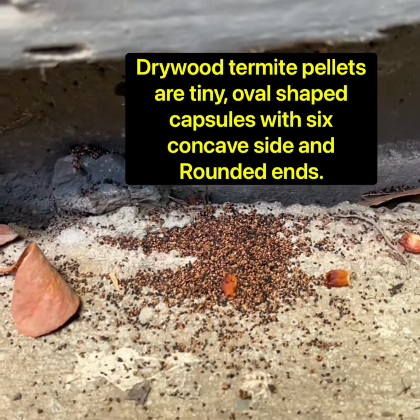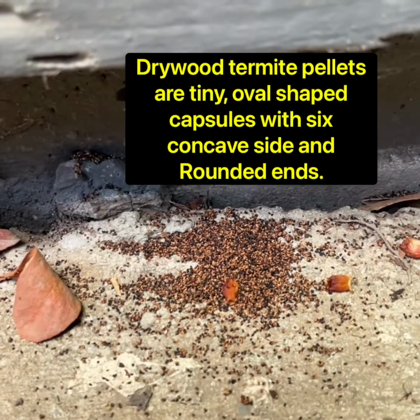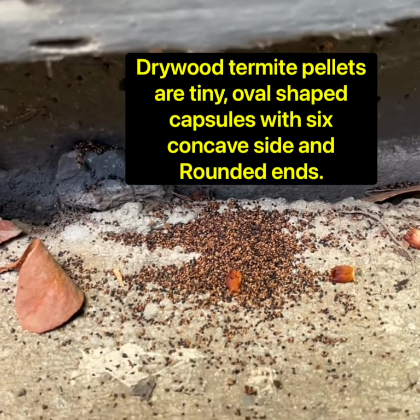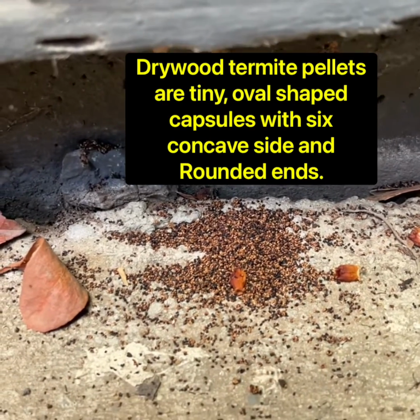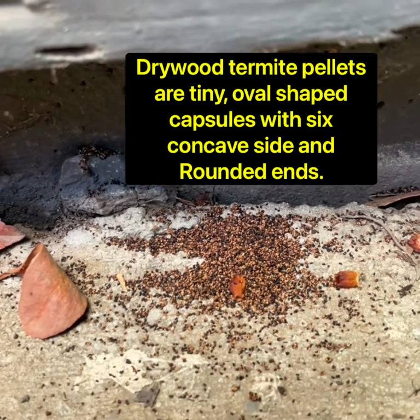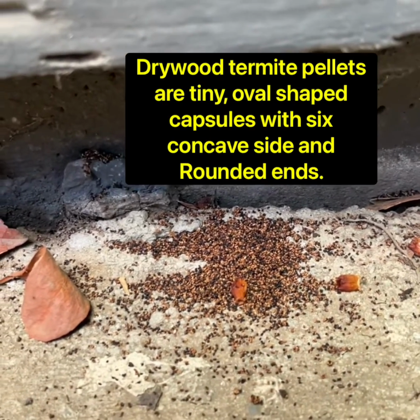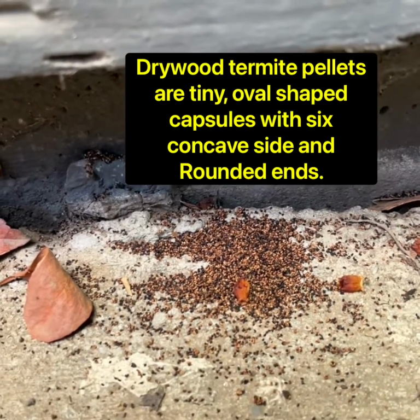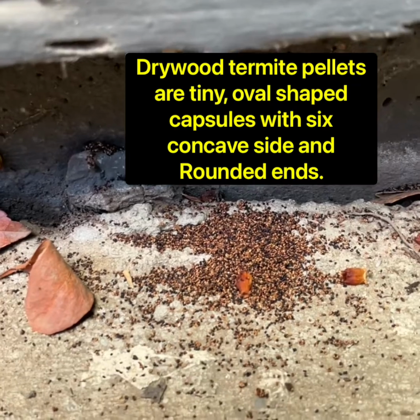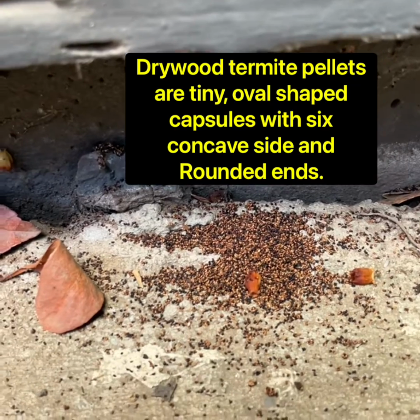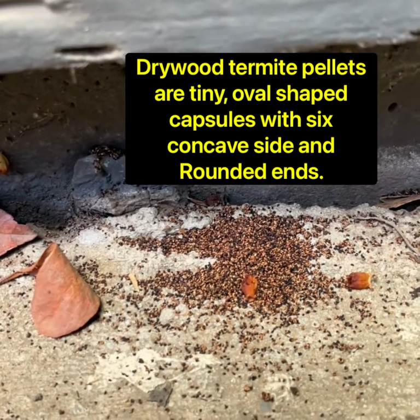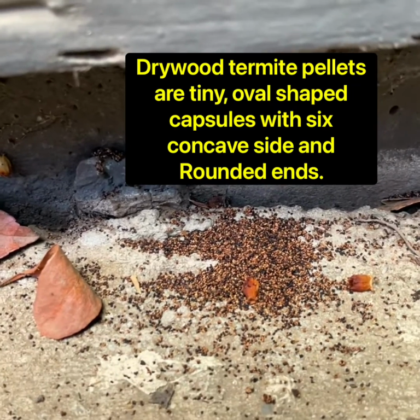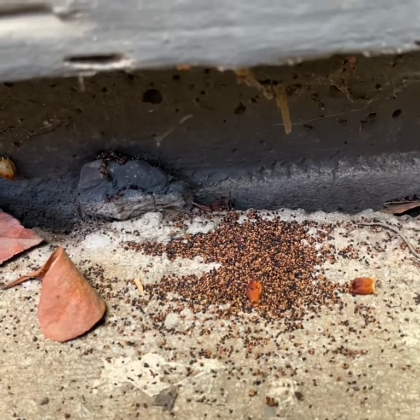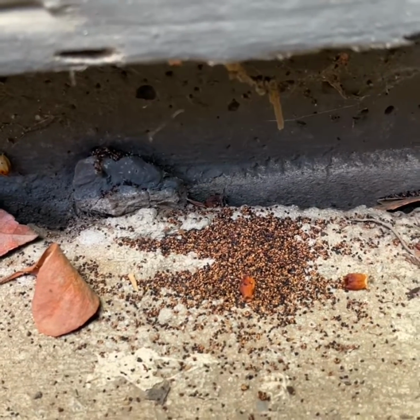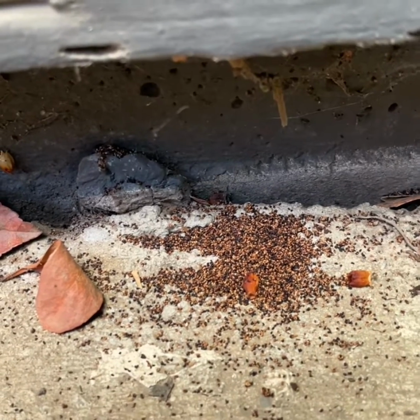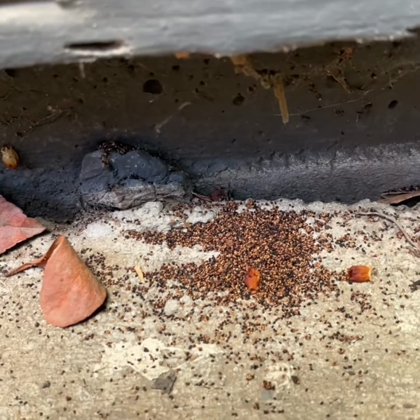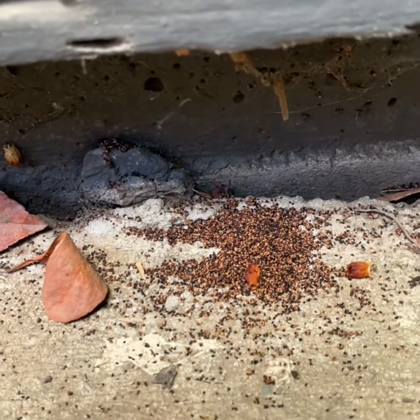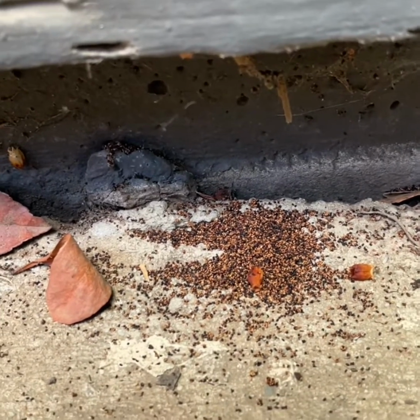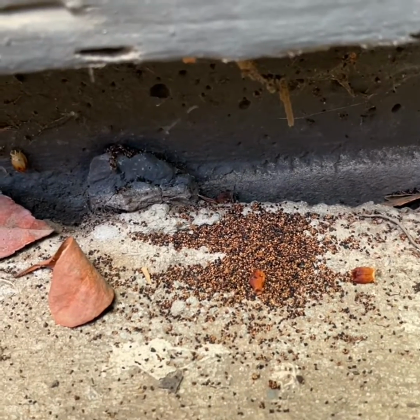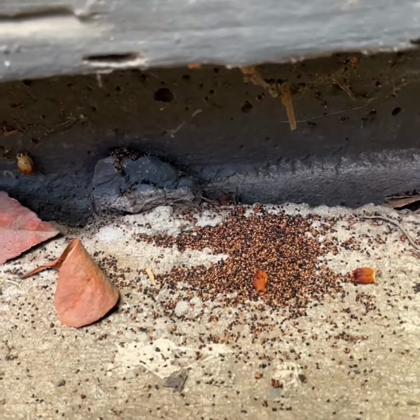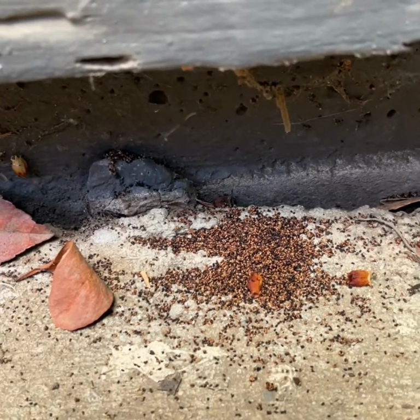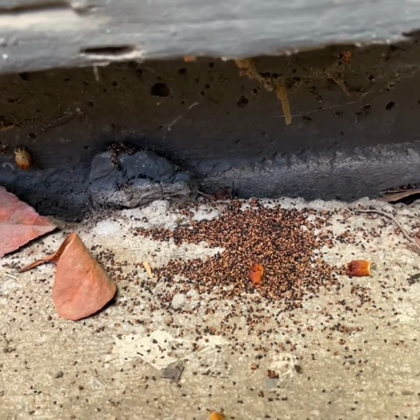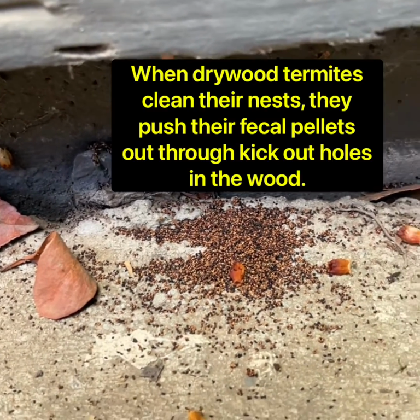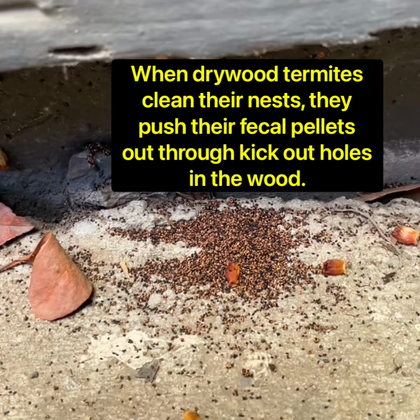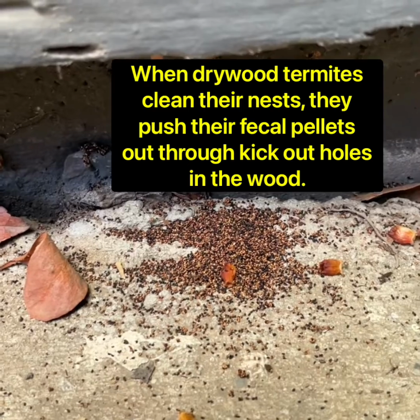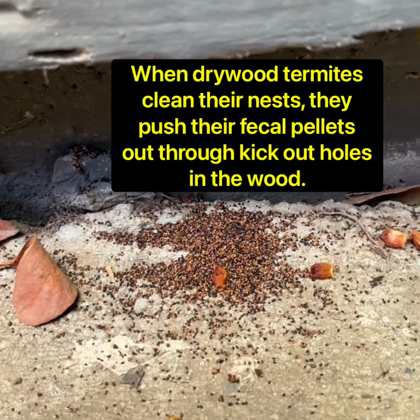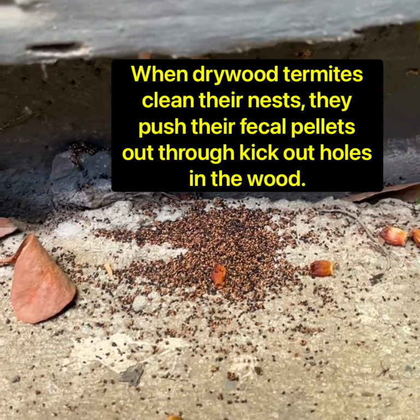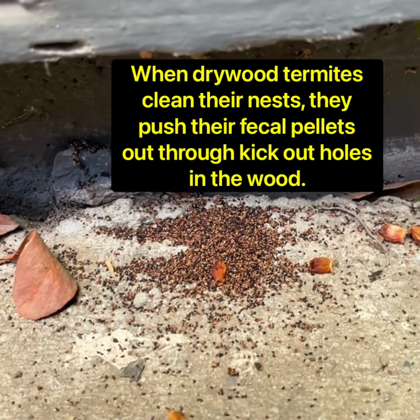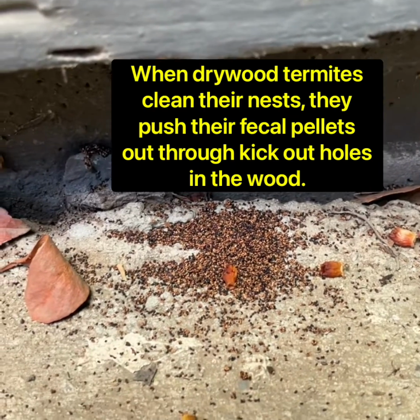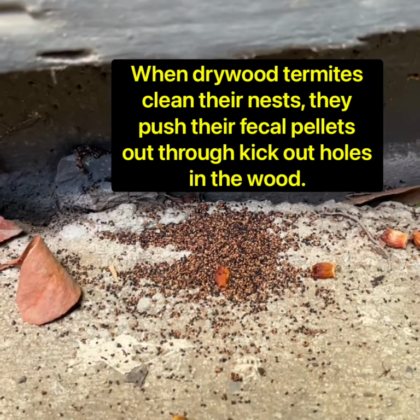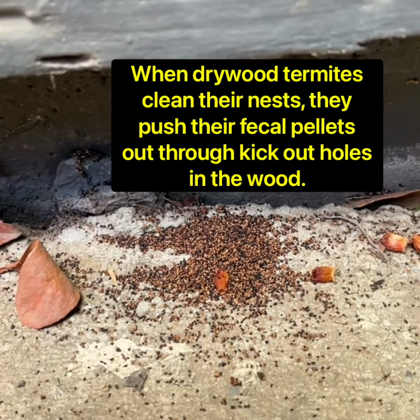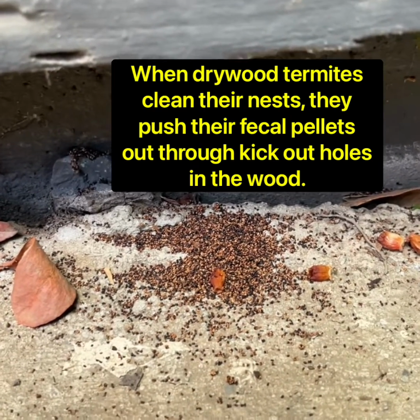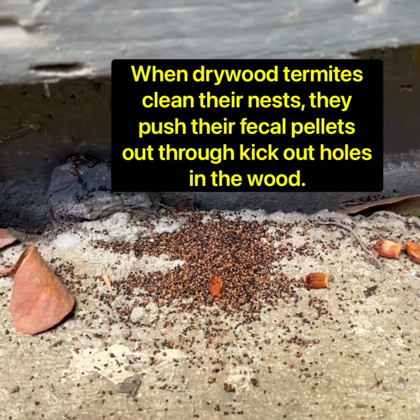These droppings come out oblong. Under a microscope or a magnifying glass, they have six concave sides, and the droppings are often whatever color of the wood that they are eating. This is a drywood termite infestation.